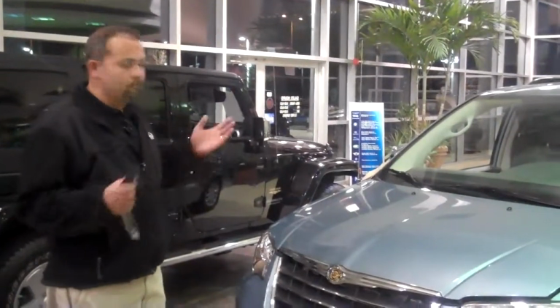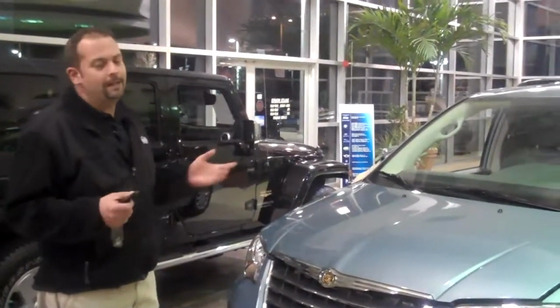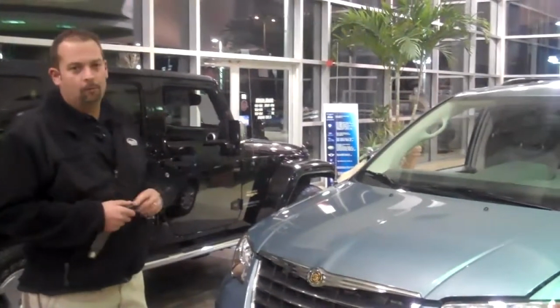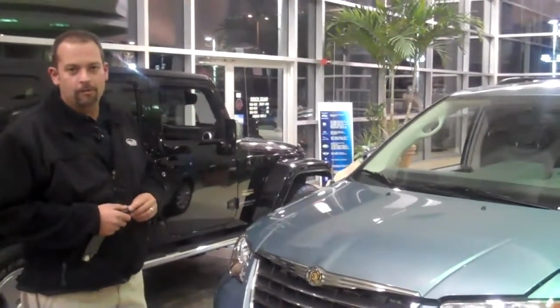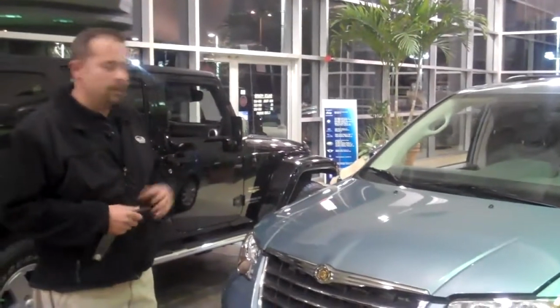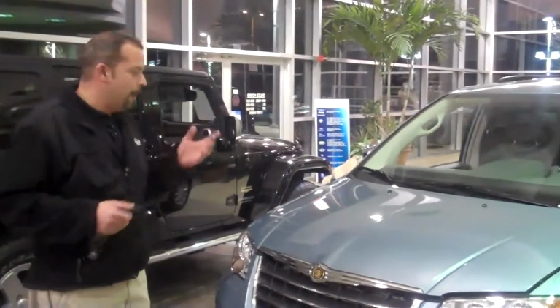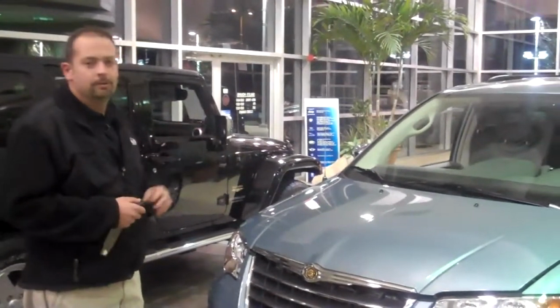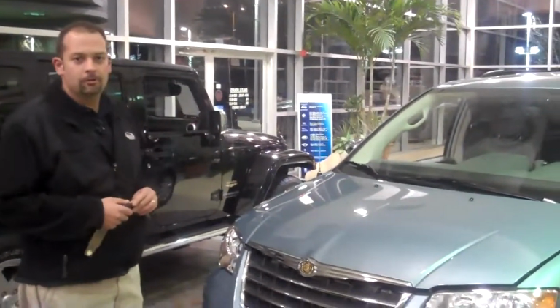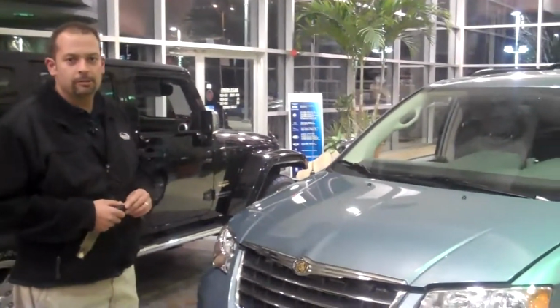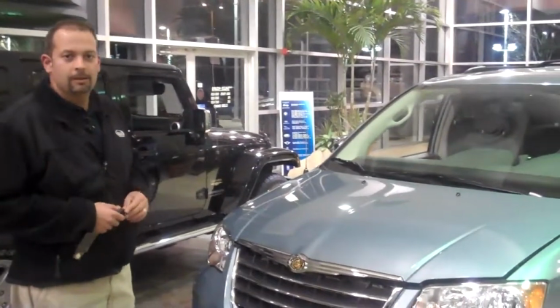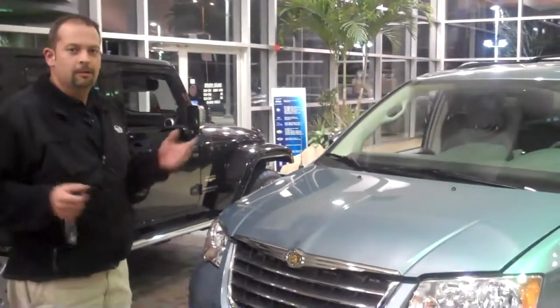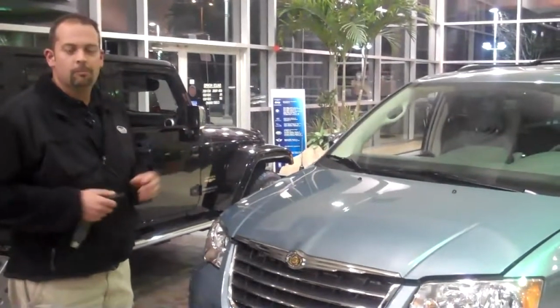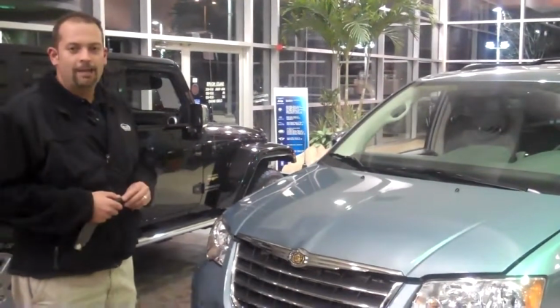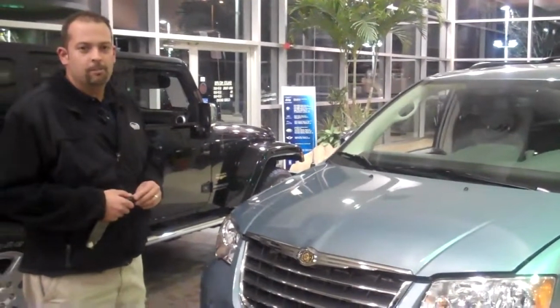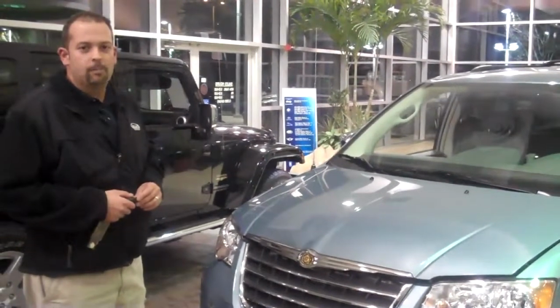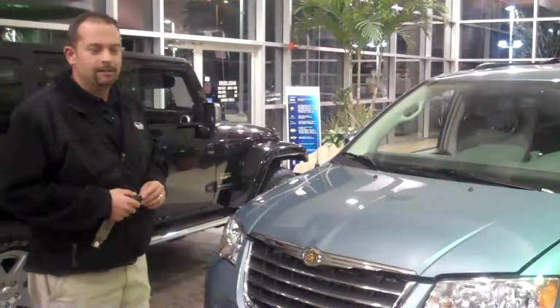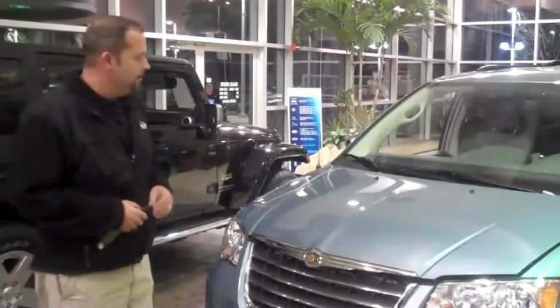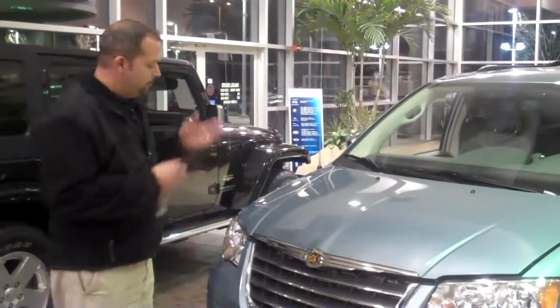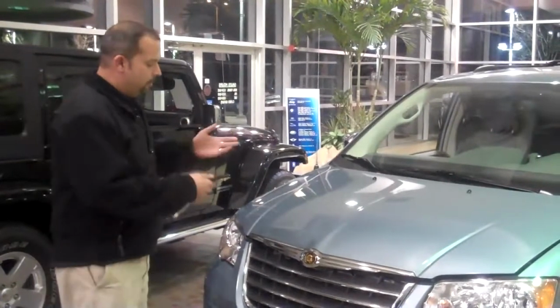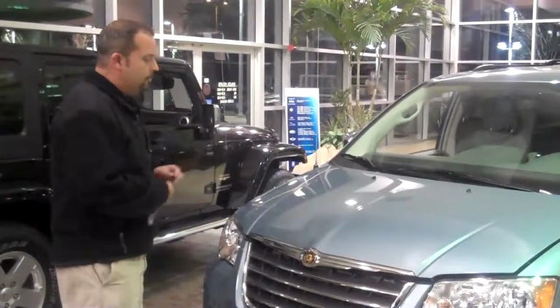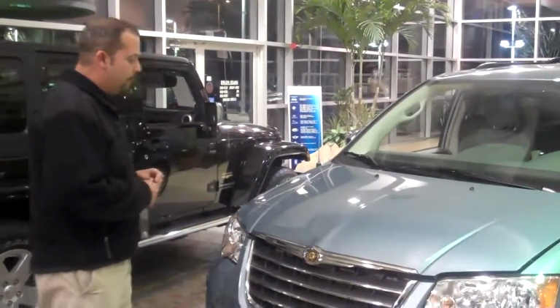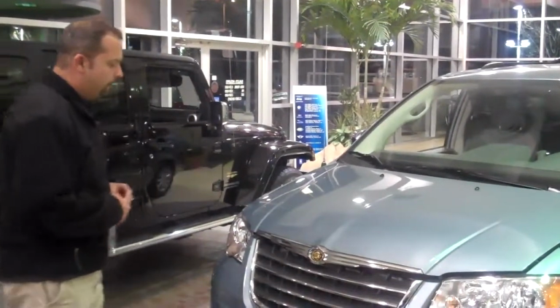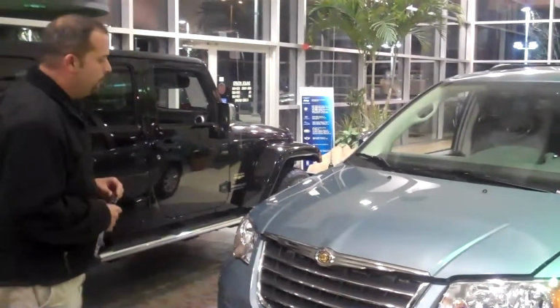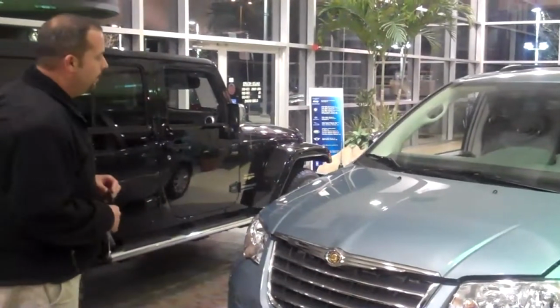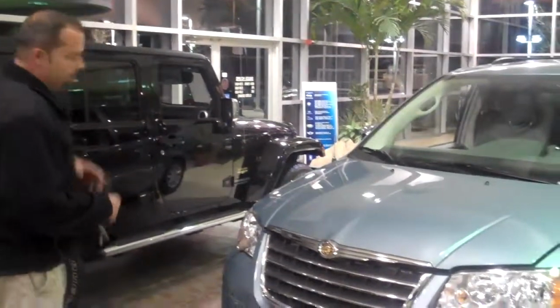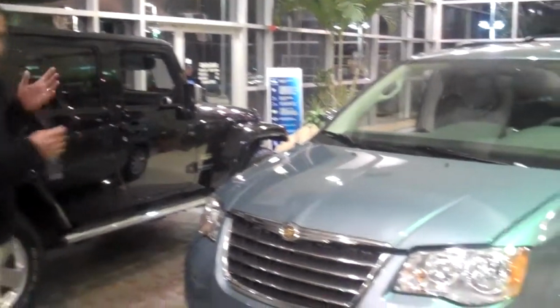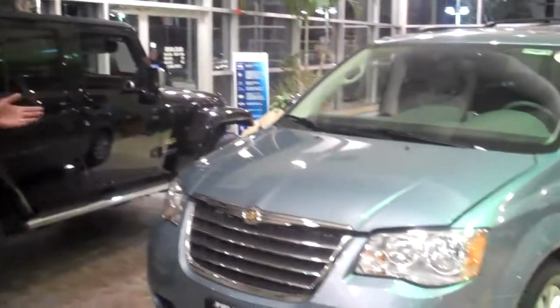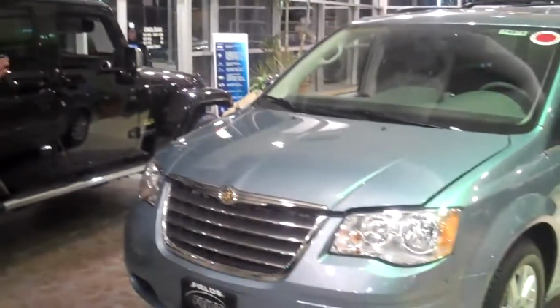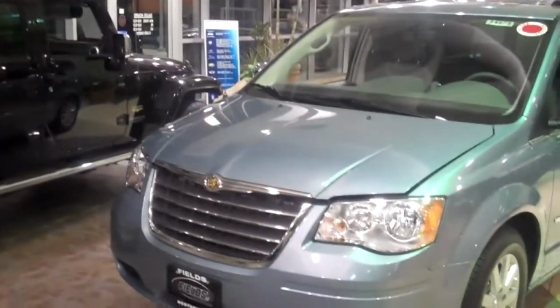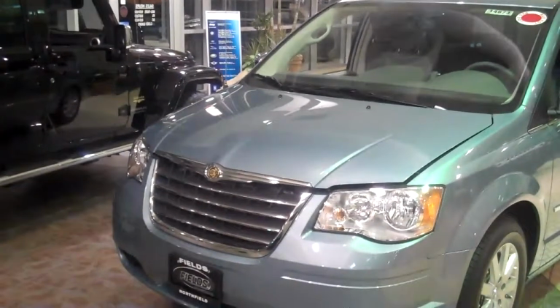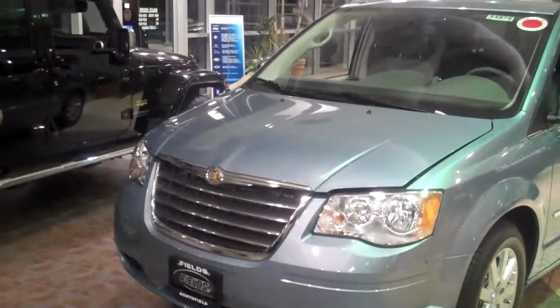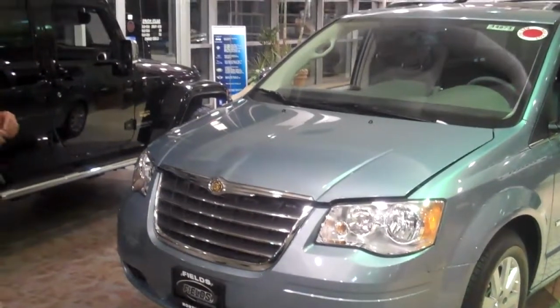We've won plenty of awards — J.D. Power & Associates, Consumer Digest Best Buys. One thing you're going to notice about the front of our minivan: it's one of the most luxurious minivans on the market.